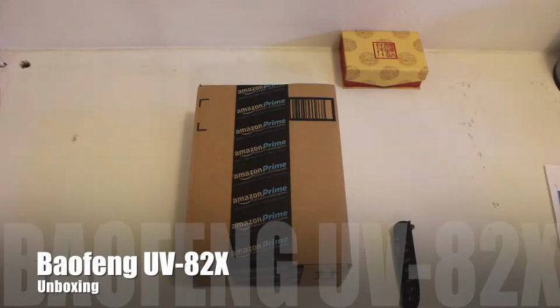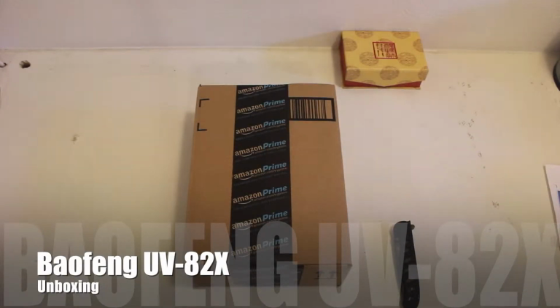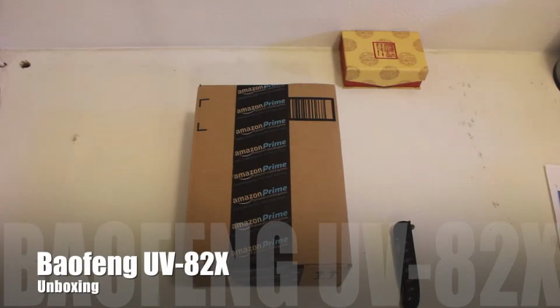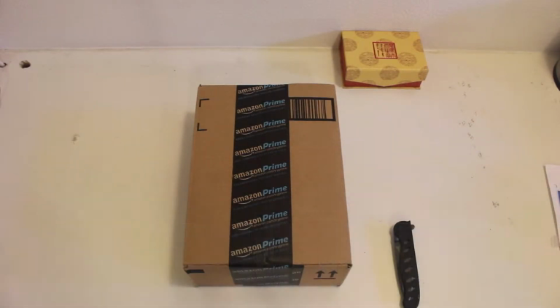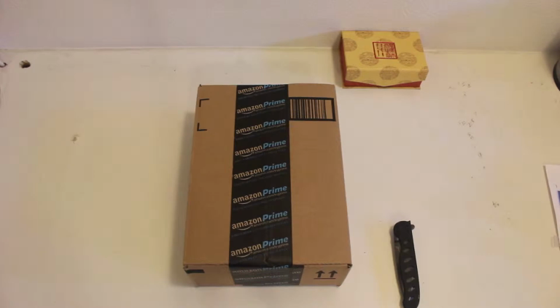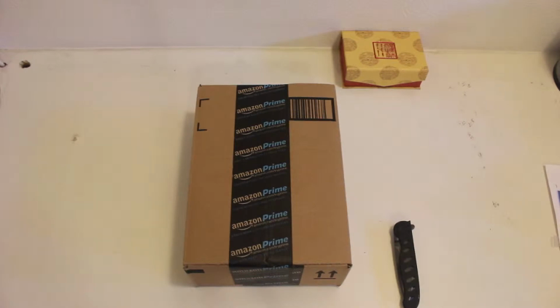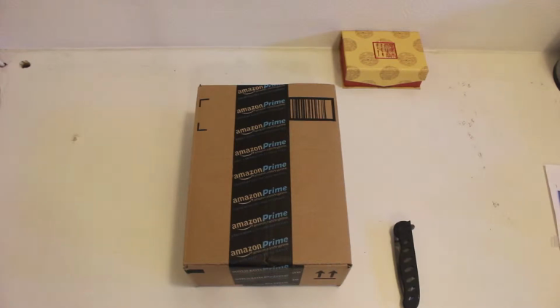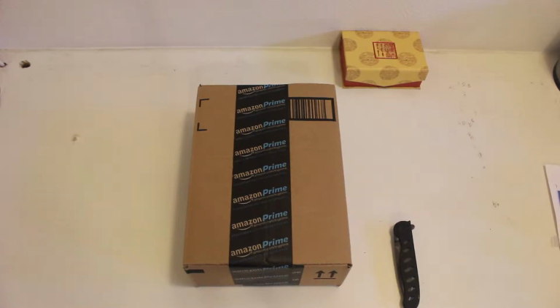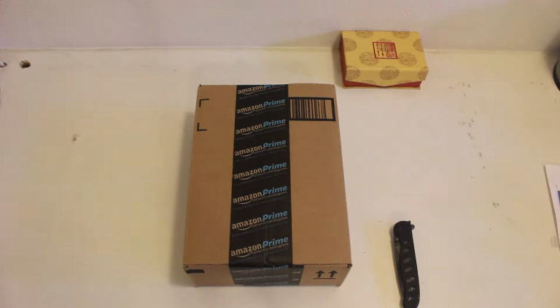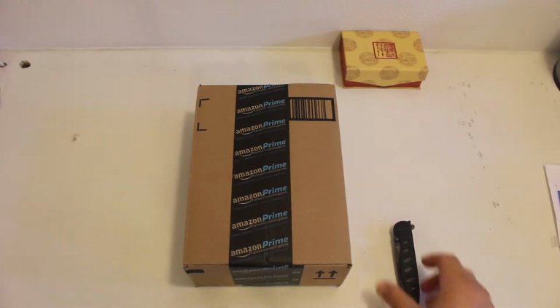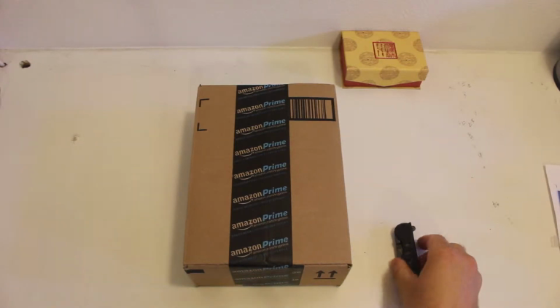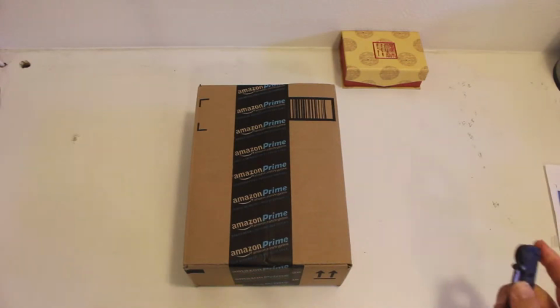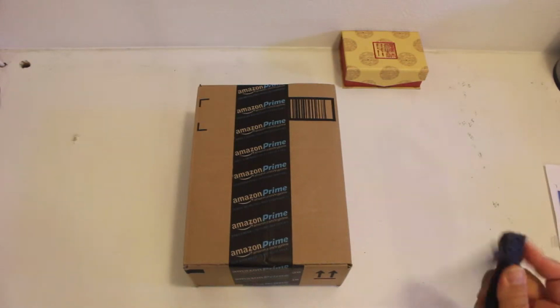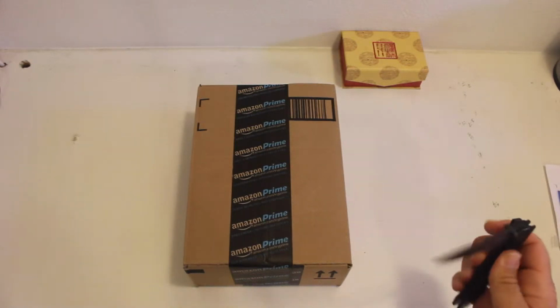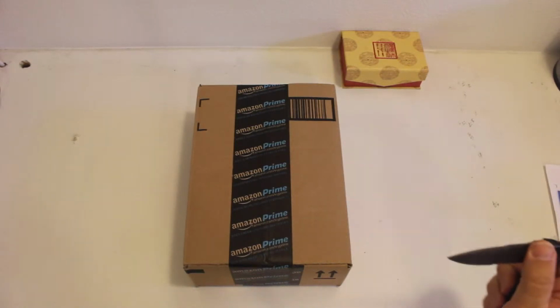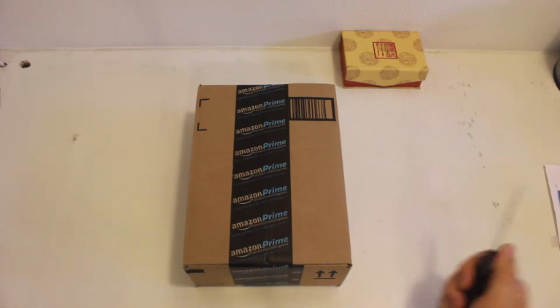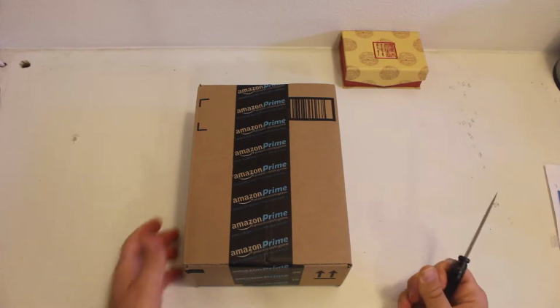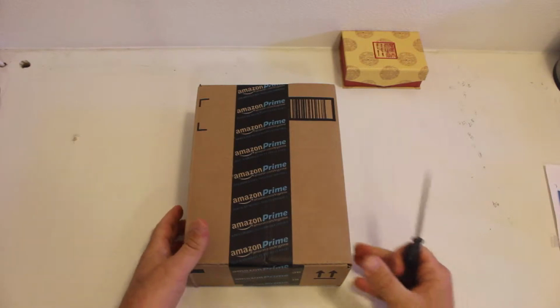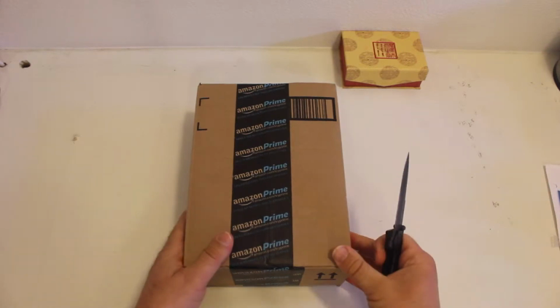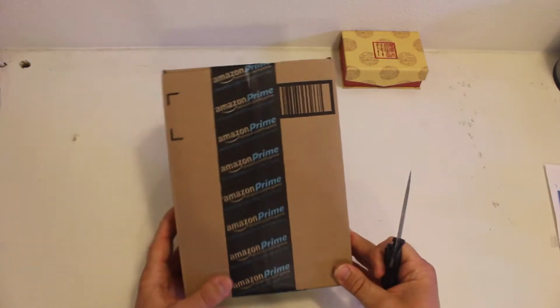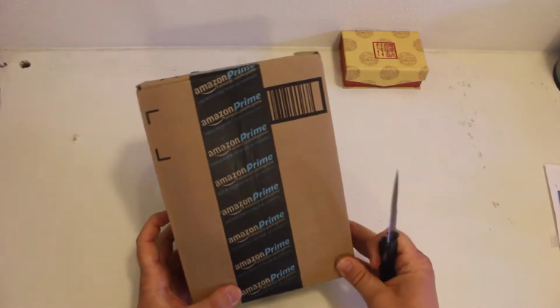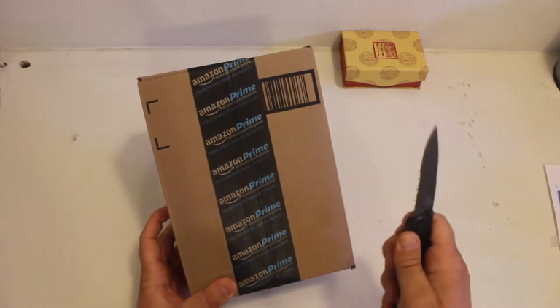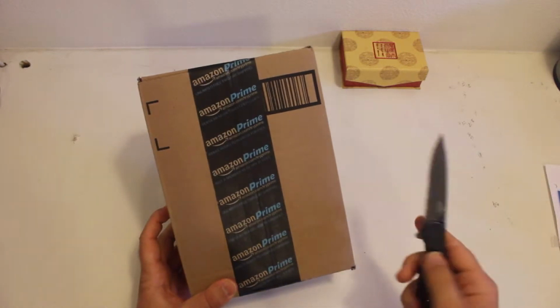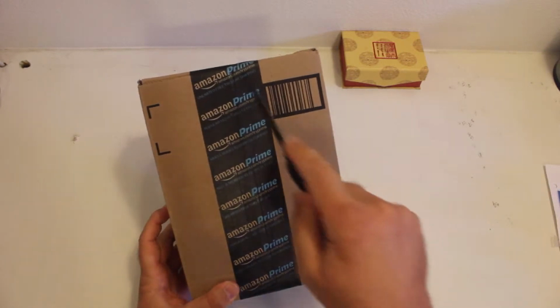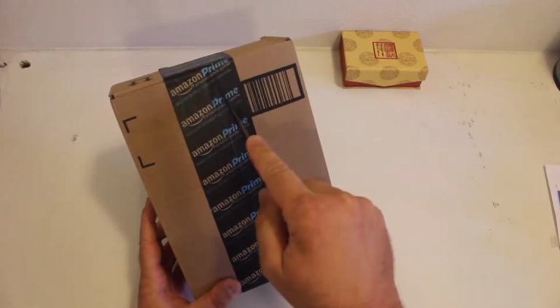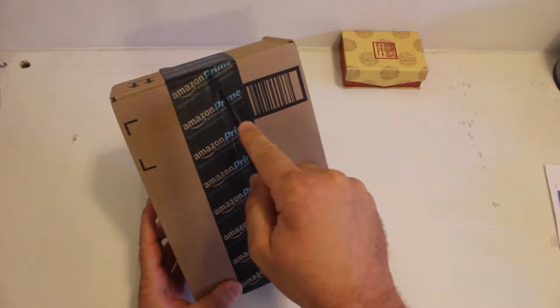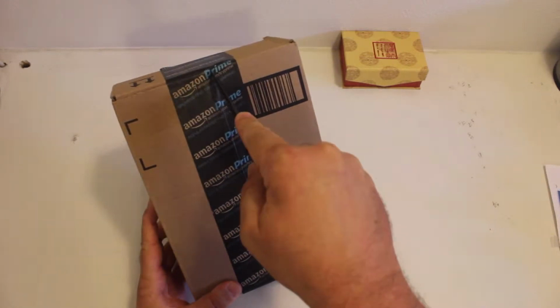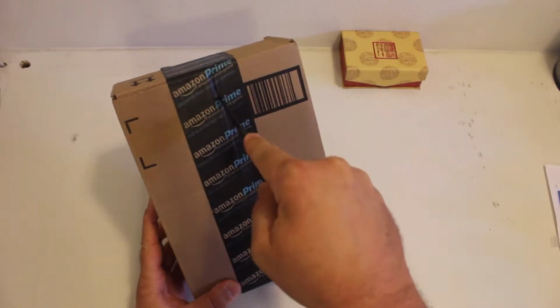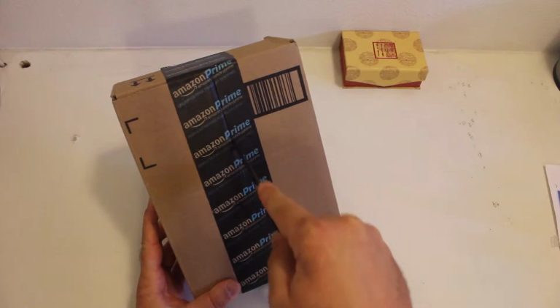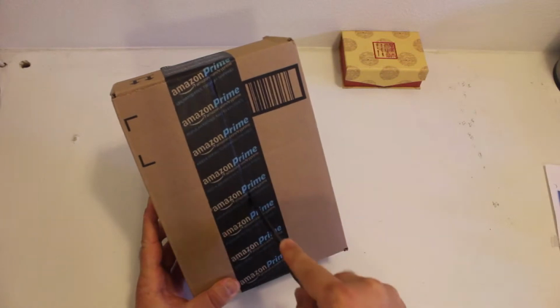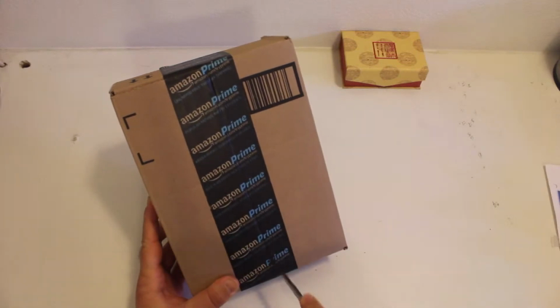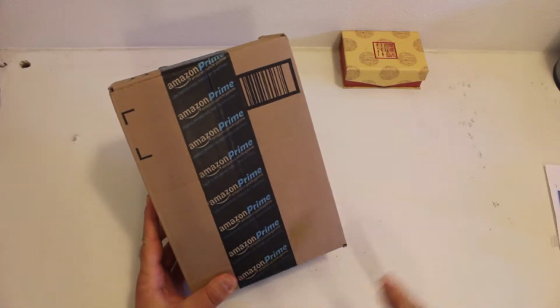Hello YouTubers, K6DPF here again with yet another unboxing. This one is for a Baofeng UV-82 X-ray. It's a two meter, one and a quarter meter UHF/VHF radio.